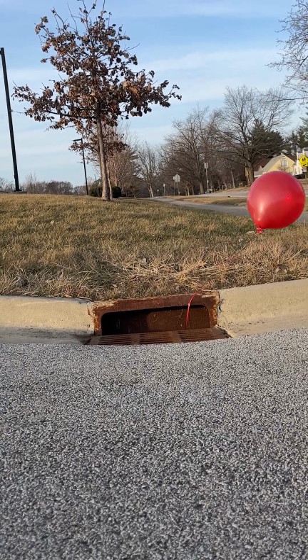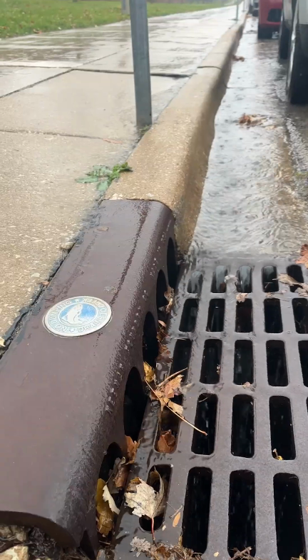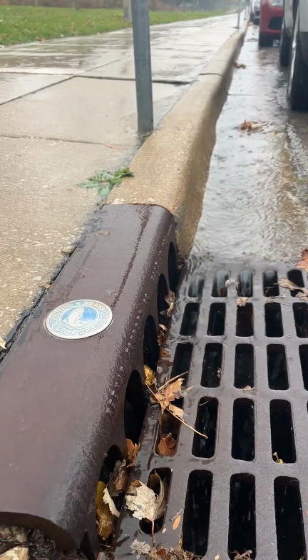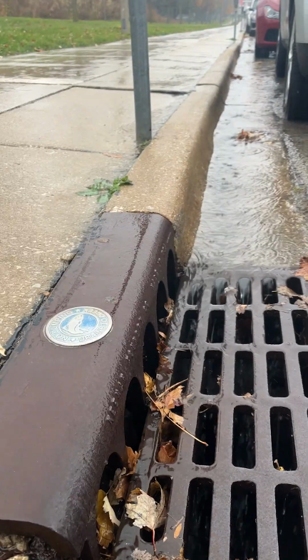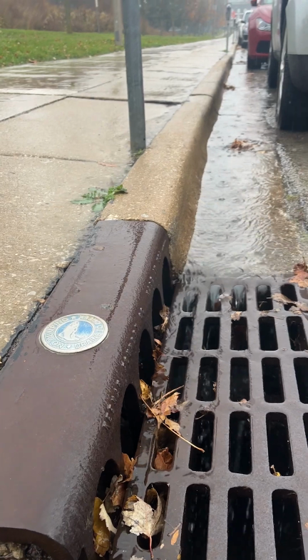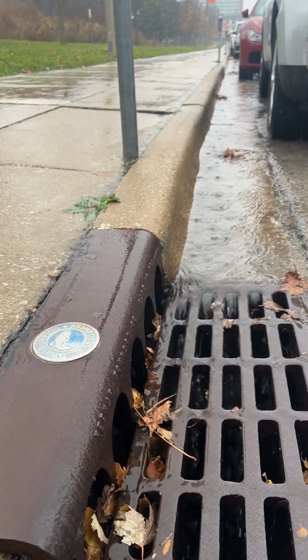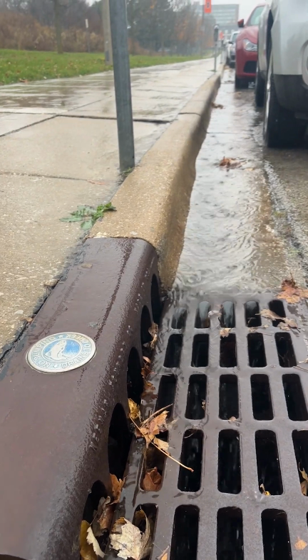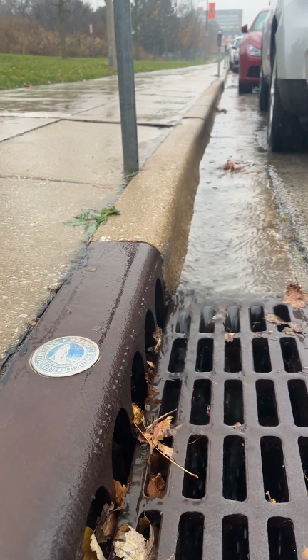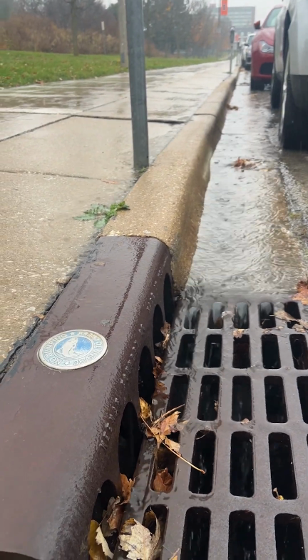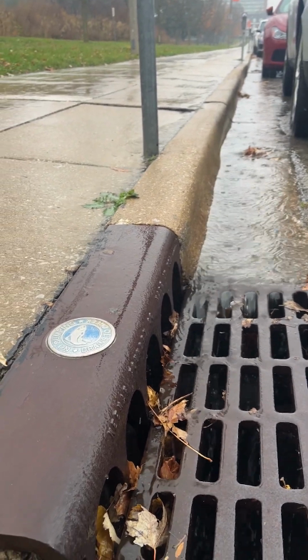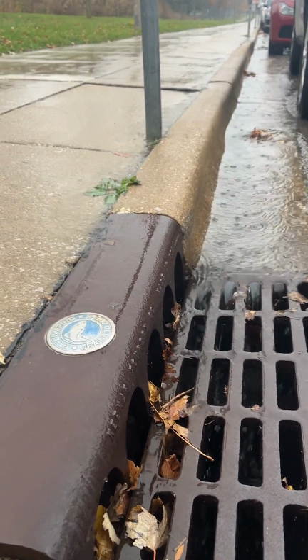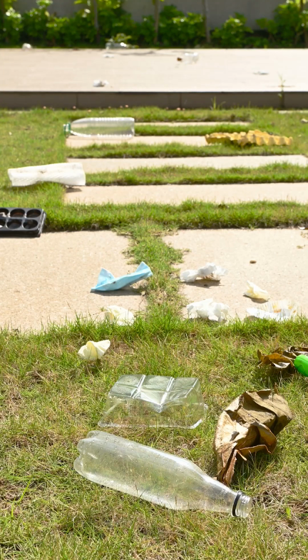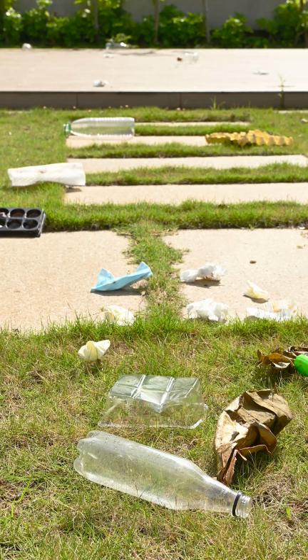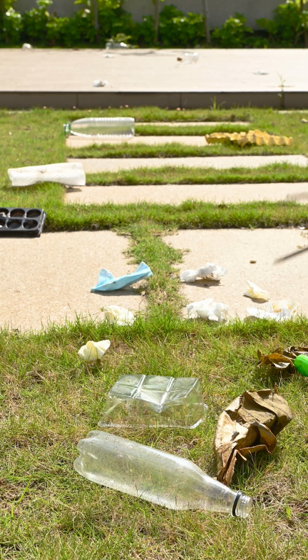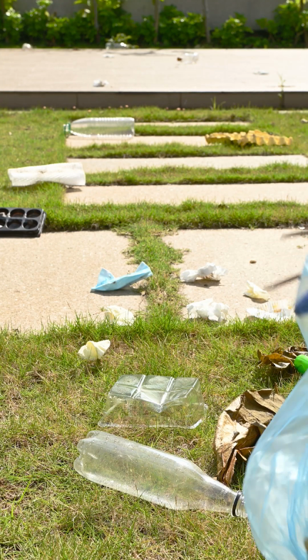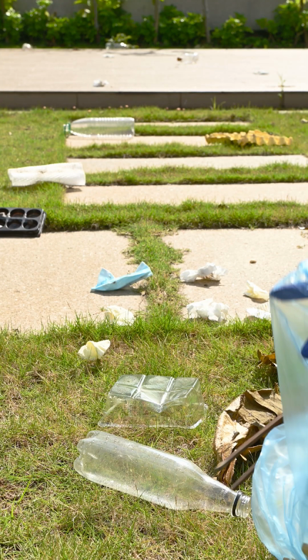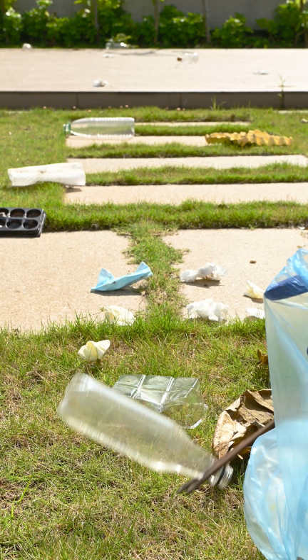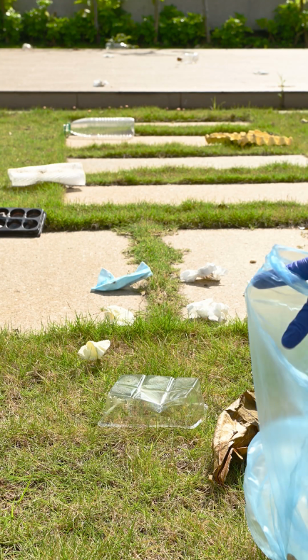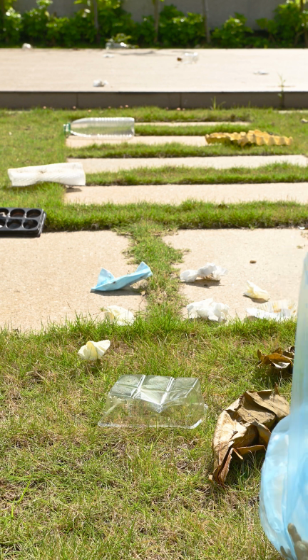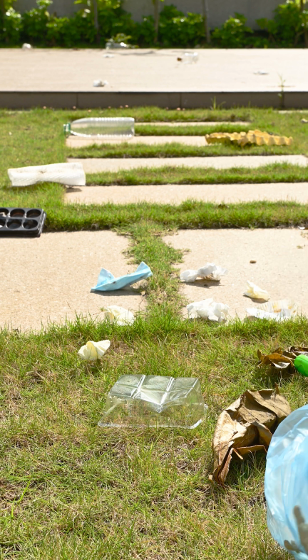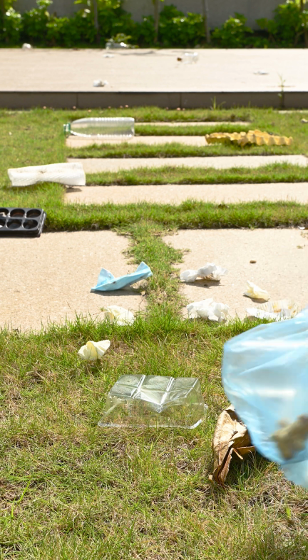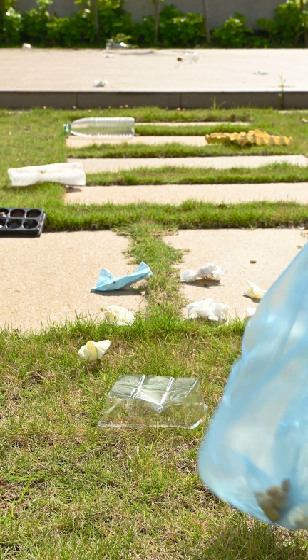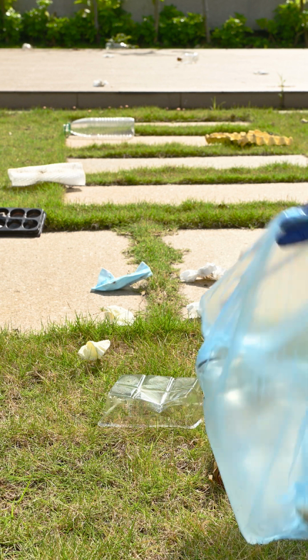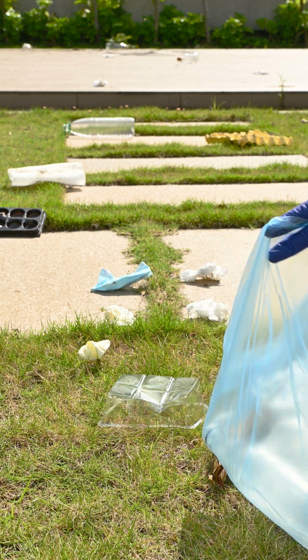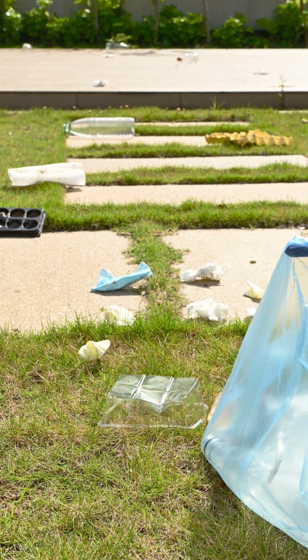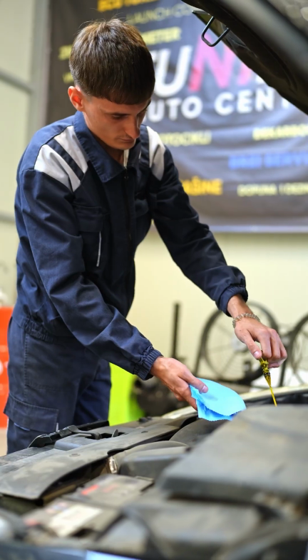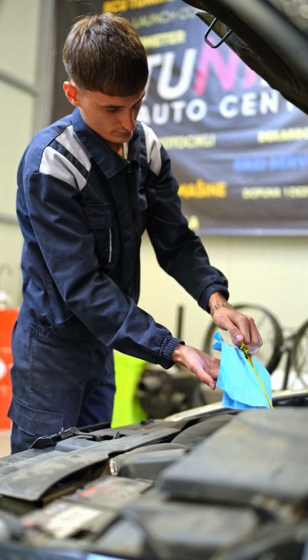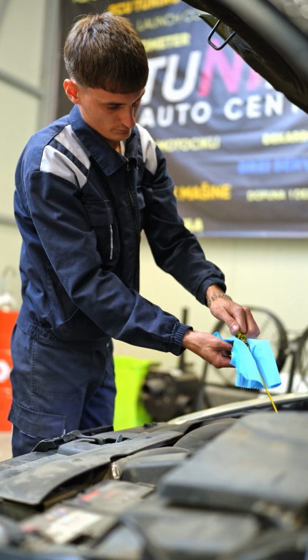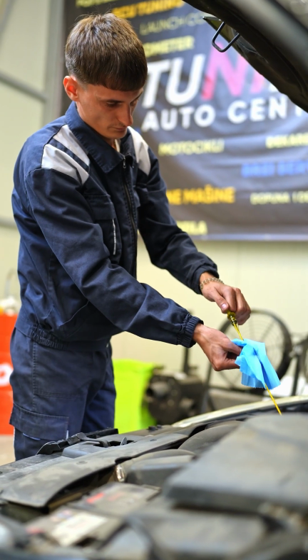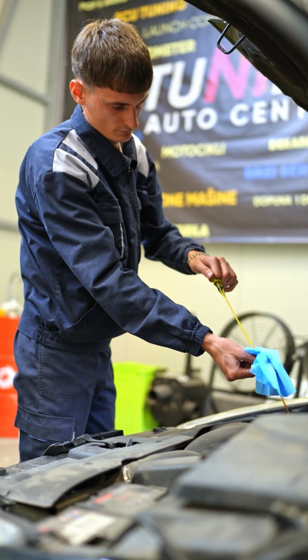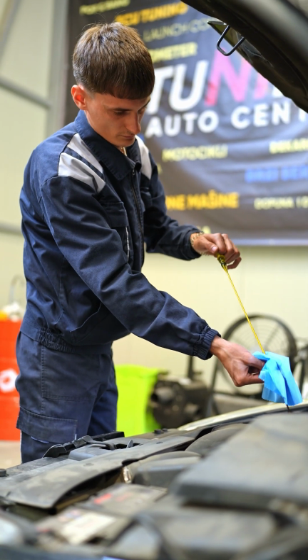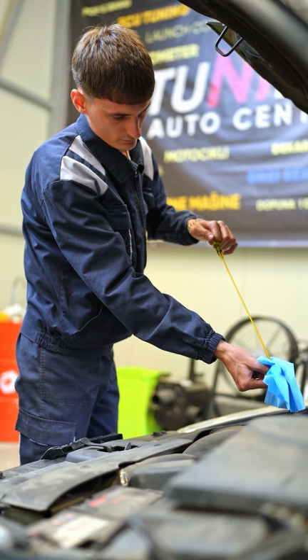The first way is to reduce land pollution before it gets washed into storm drains. Nobody likes litter. Dispose of trash properly, minimizing single-use plastics. Keep your car tuned up, taking care of leaks.